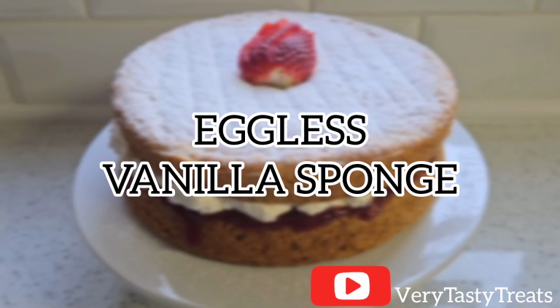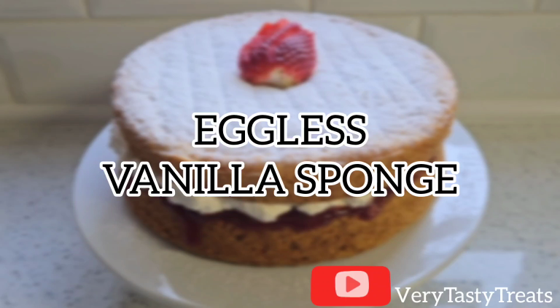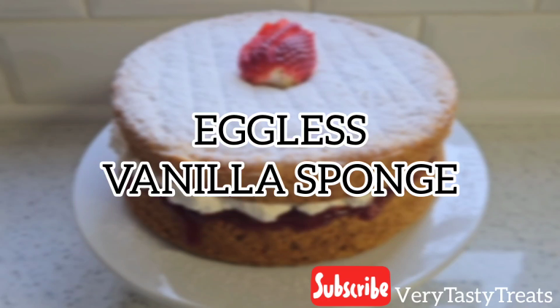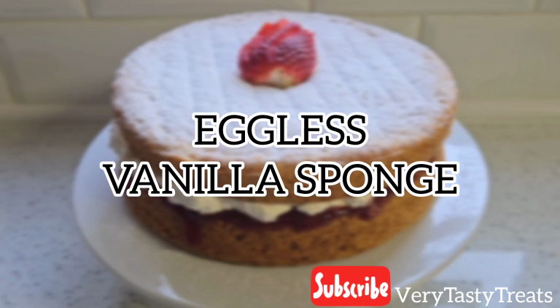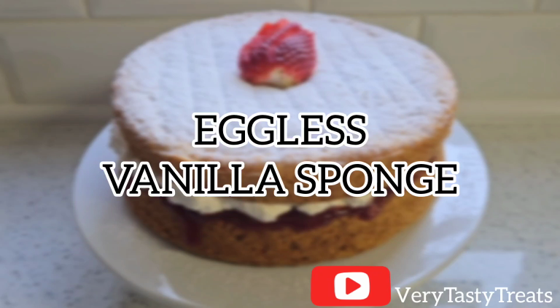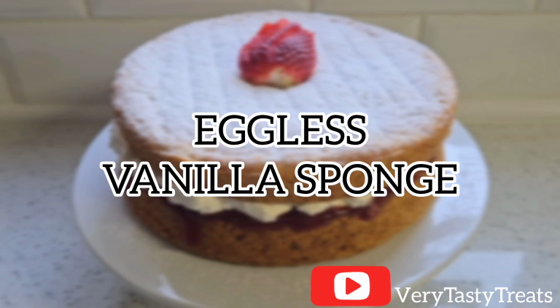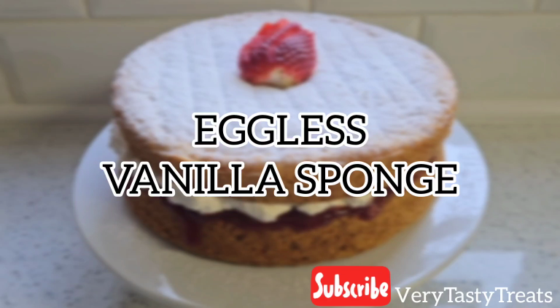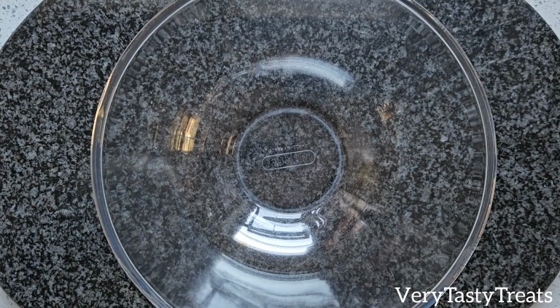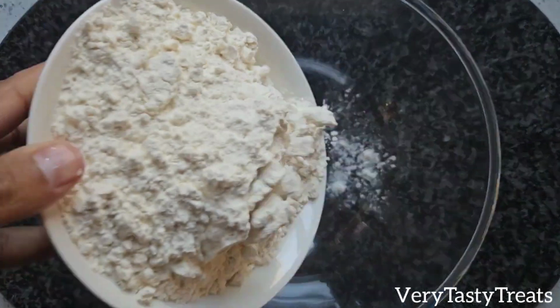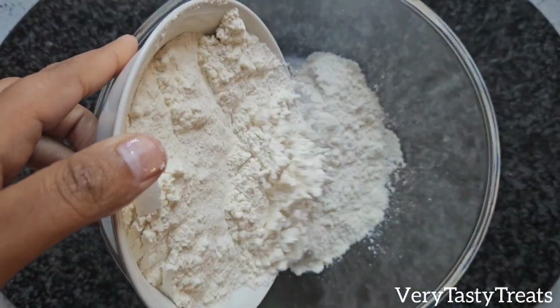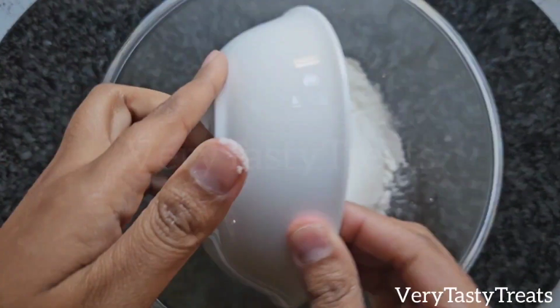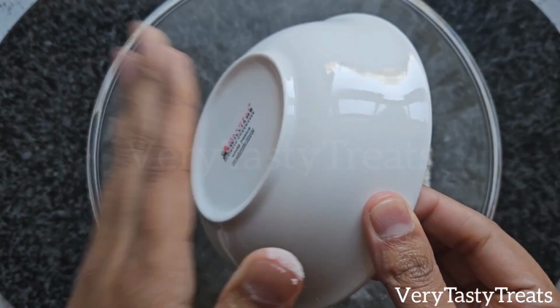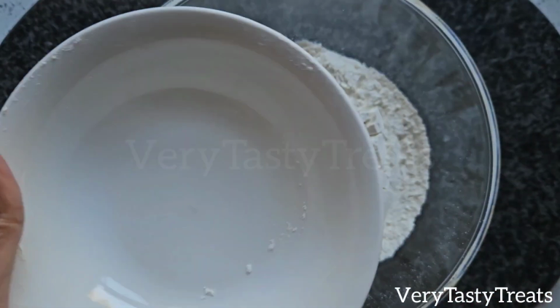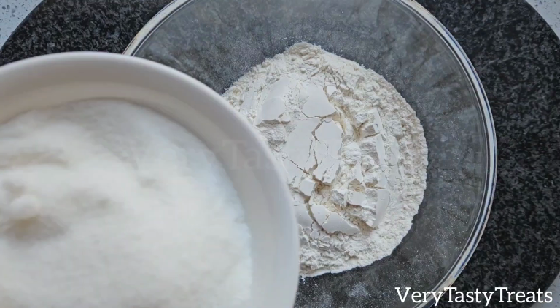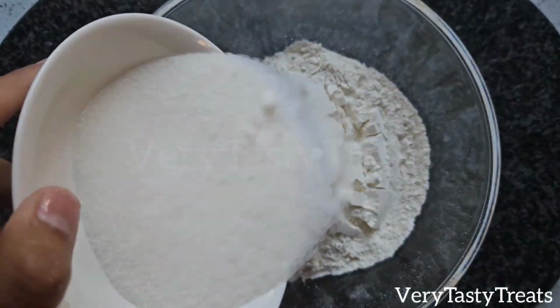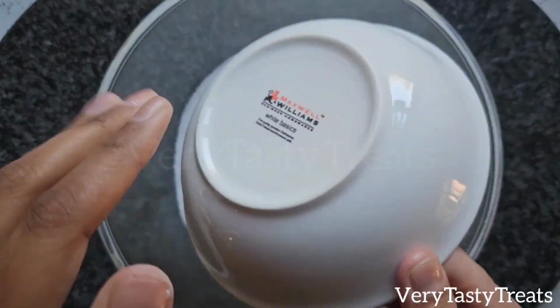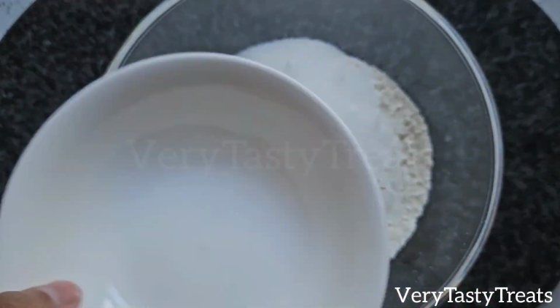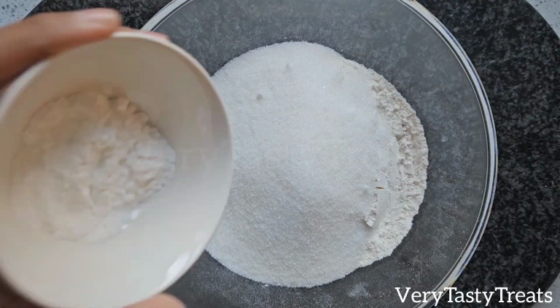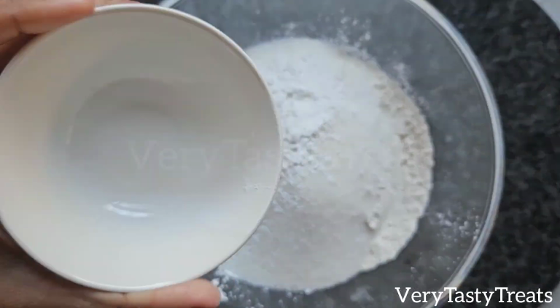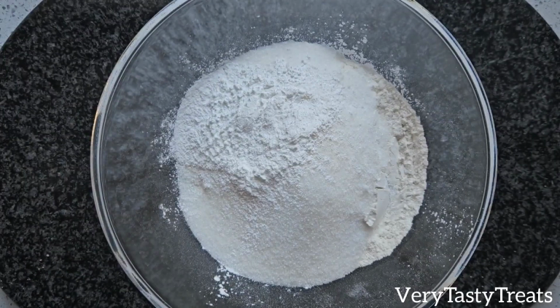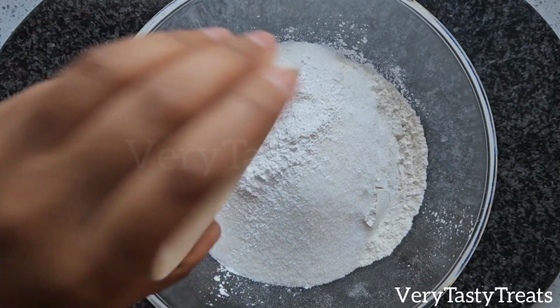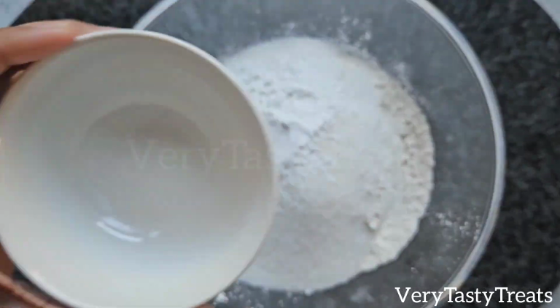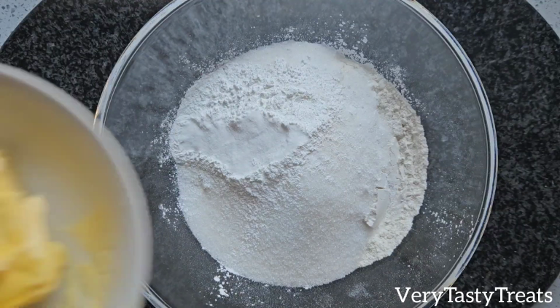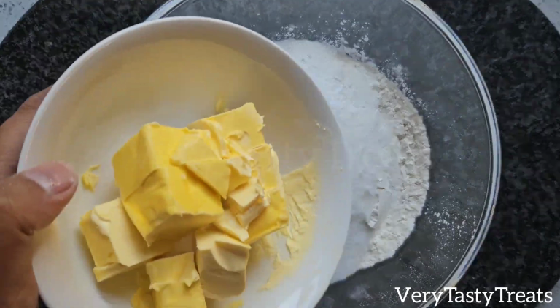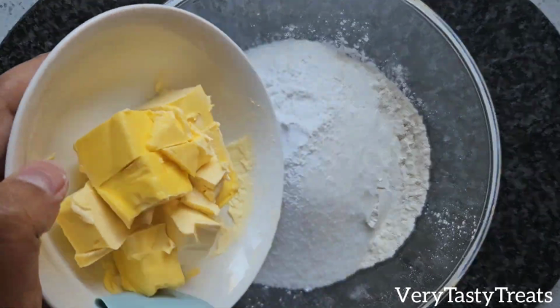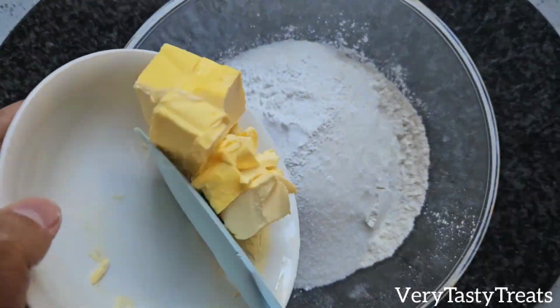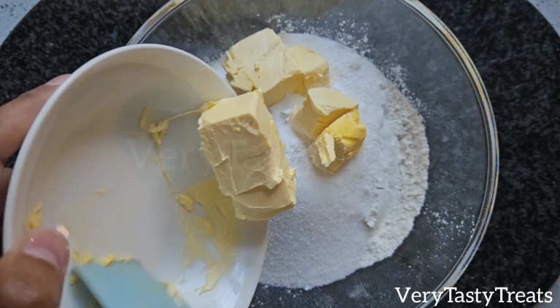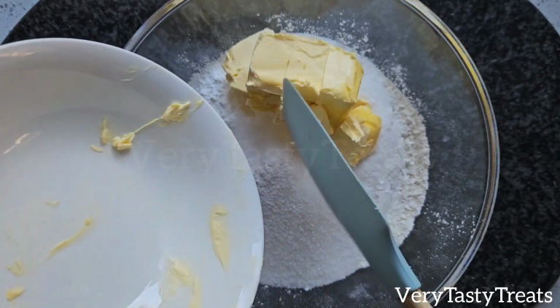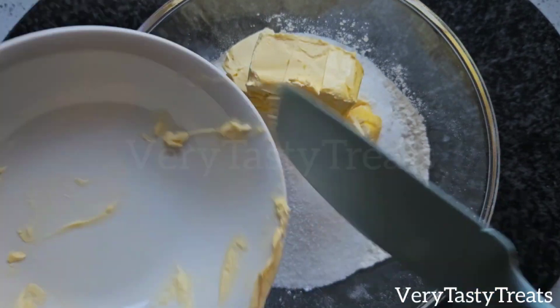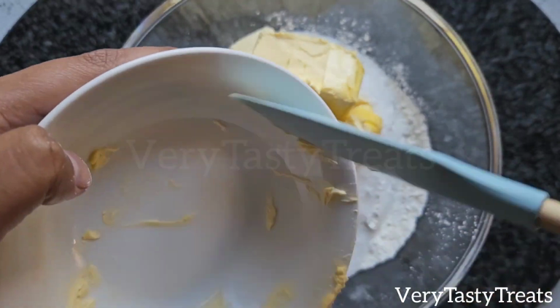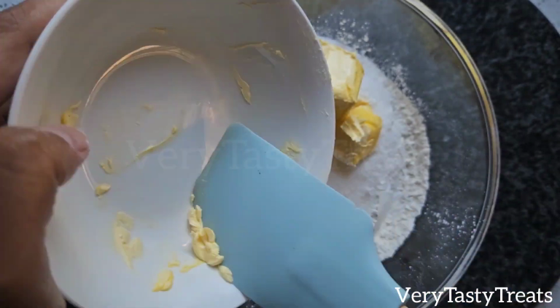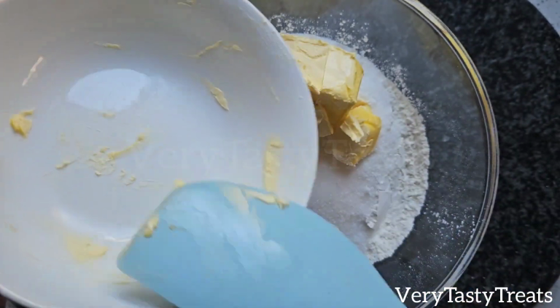Hi guys, today I'm making an eggless vanilla sponge. In a bowl, add in 2 cups of flour, 1 cup of sugar, 3 teaspoons of baking powder, a teaspoon of baking soda and 125 grams of butter or margarine.